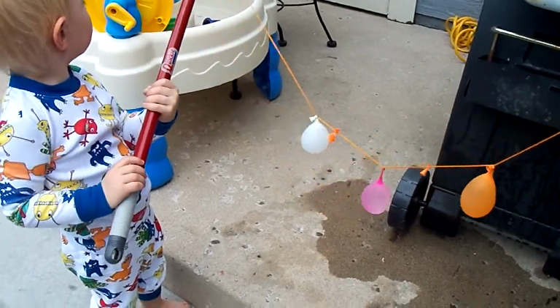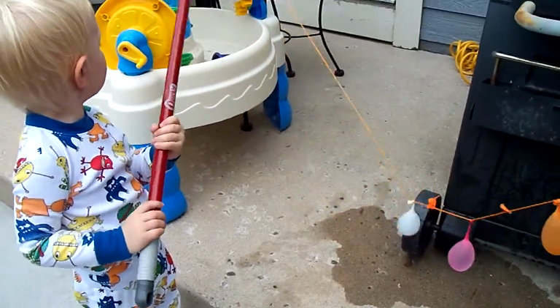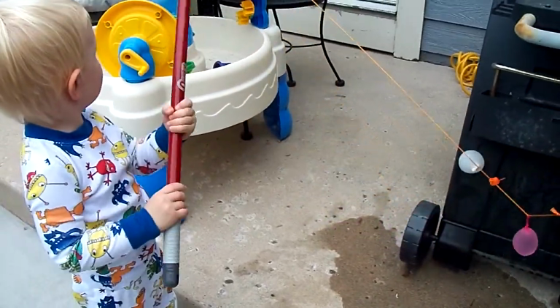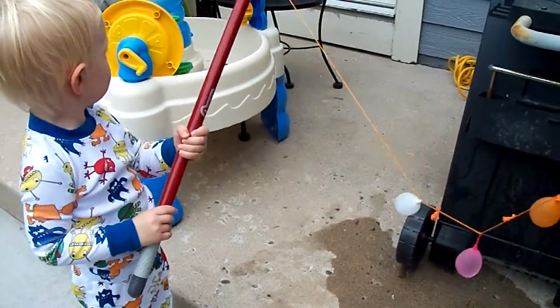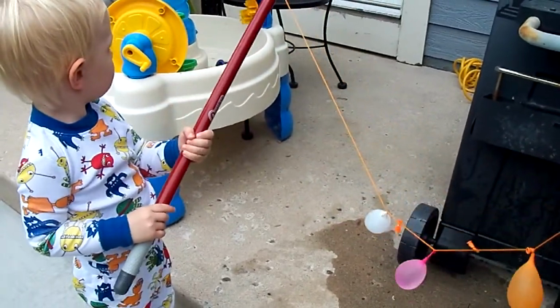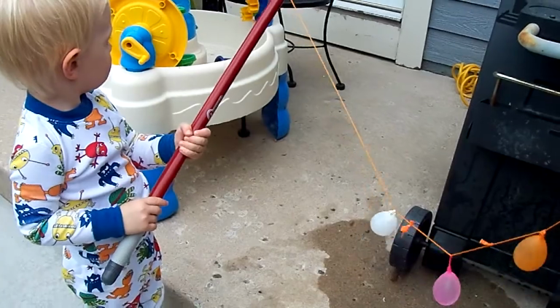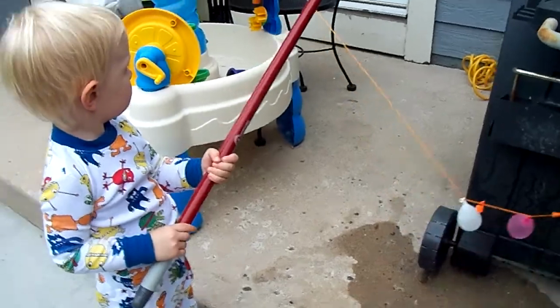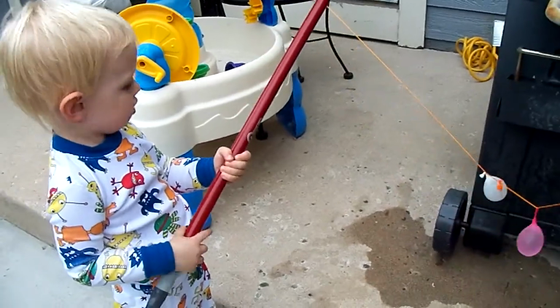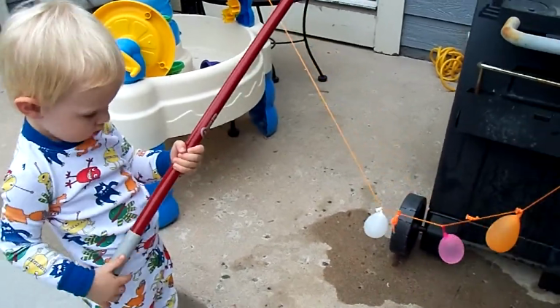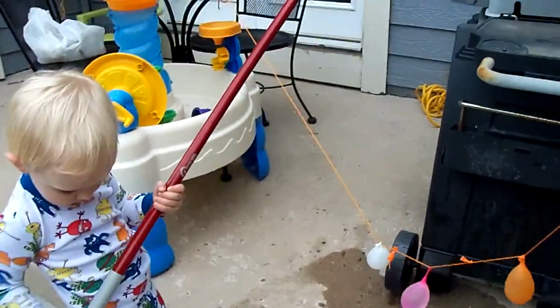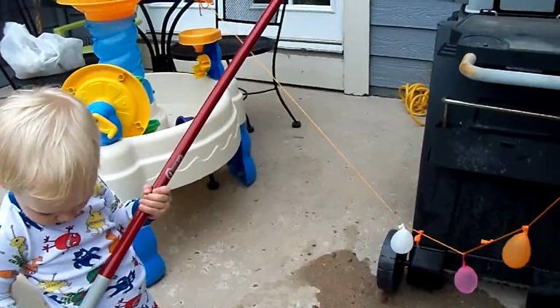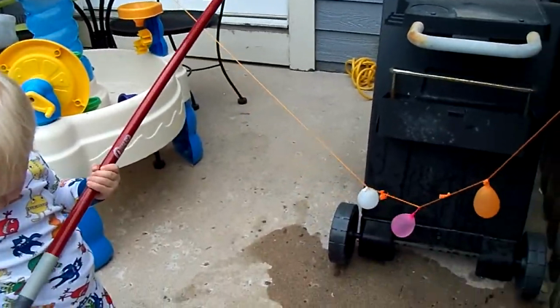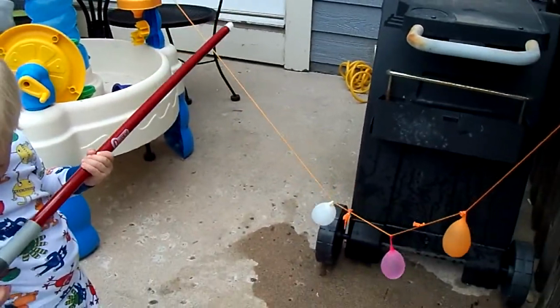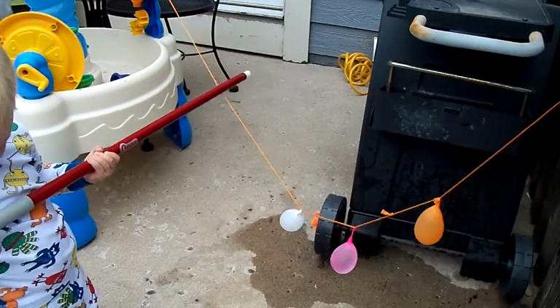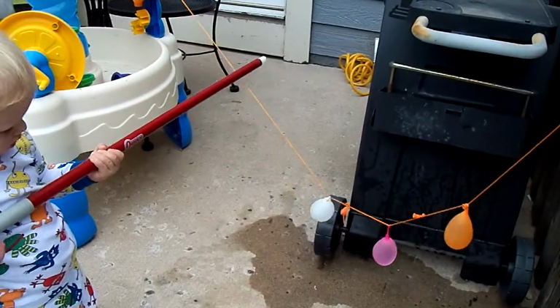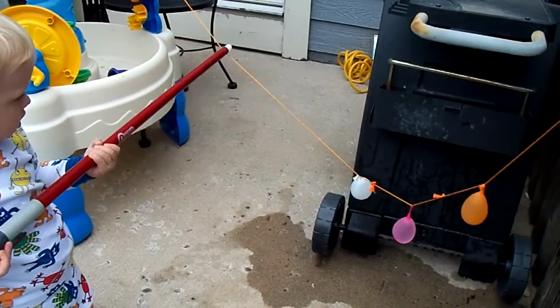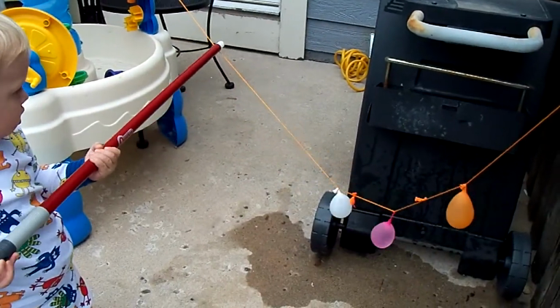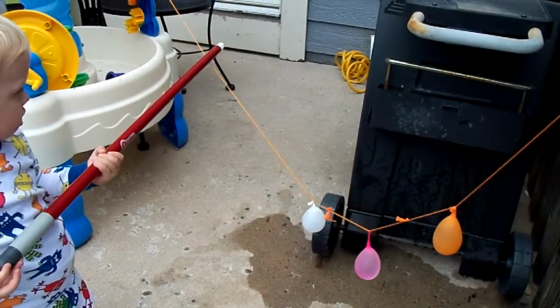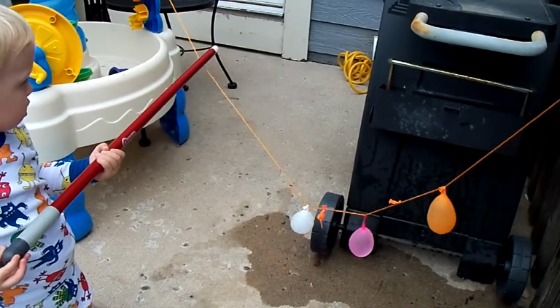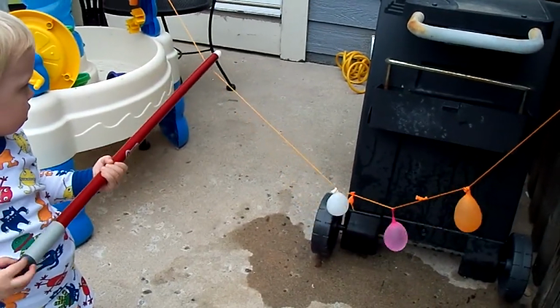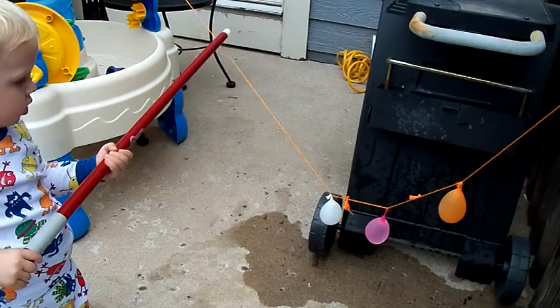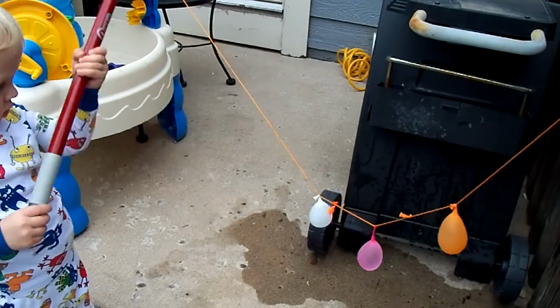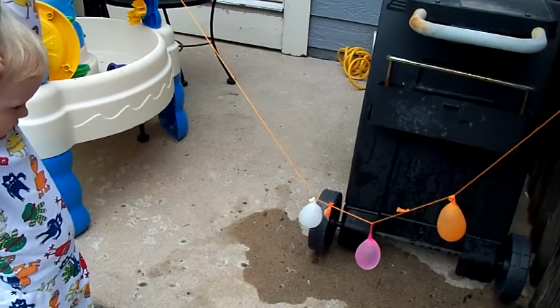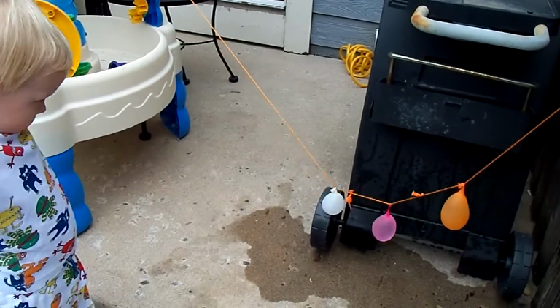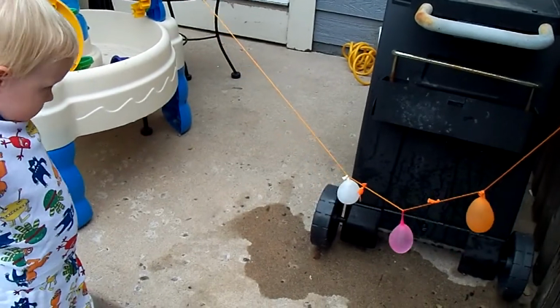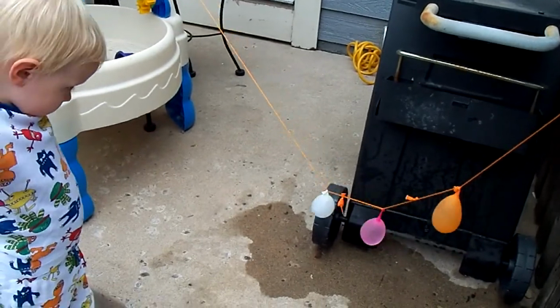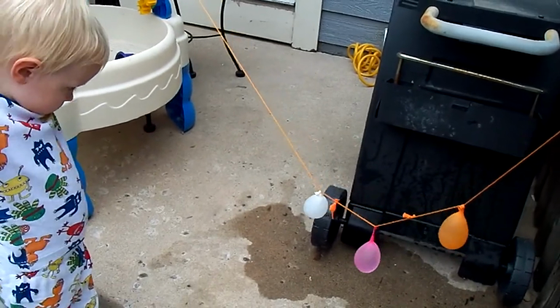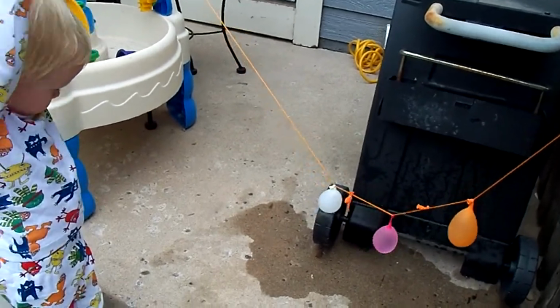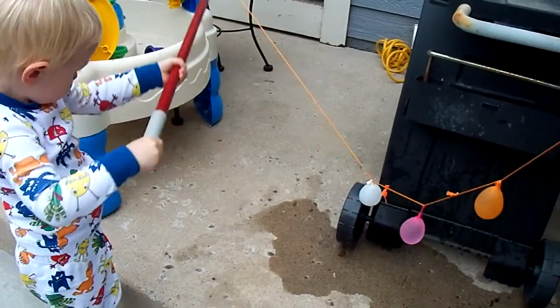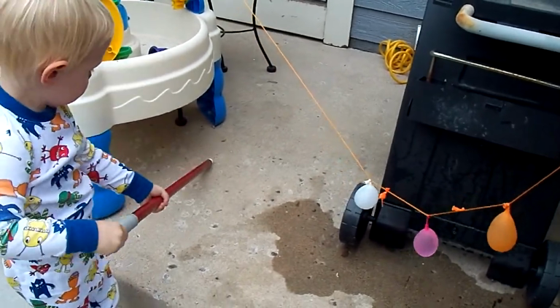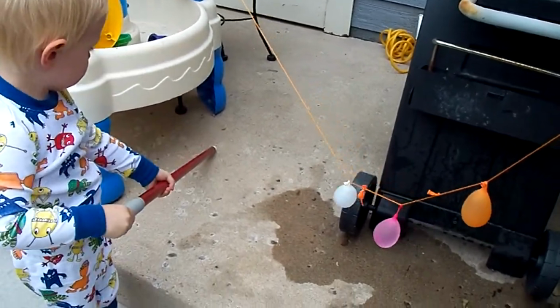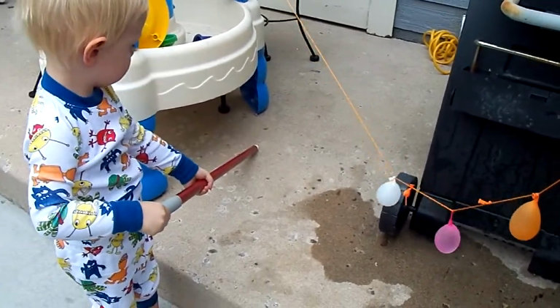The neighbors are probably a little curious what's going on here. All right, Oliver. Whack it real good. Really well. Give it a good whack. Nice.